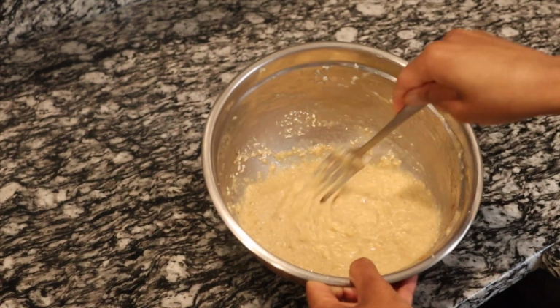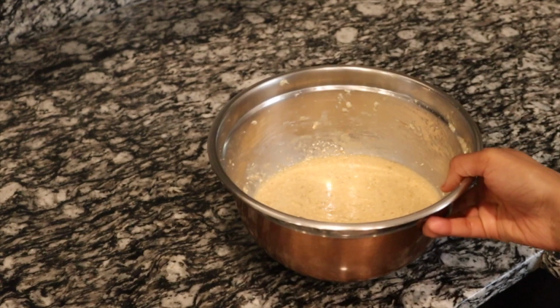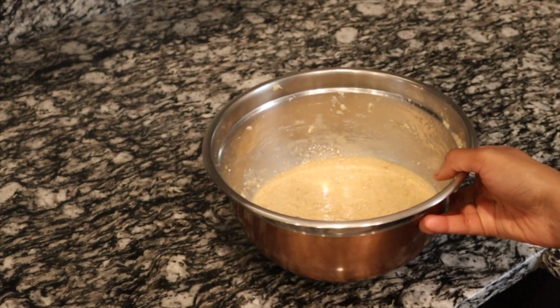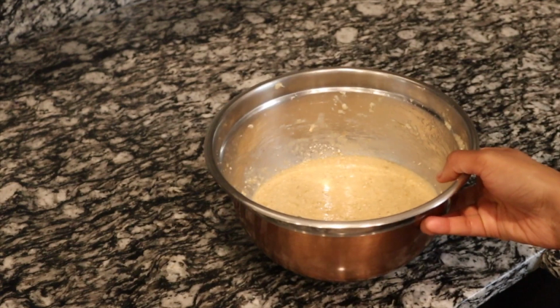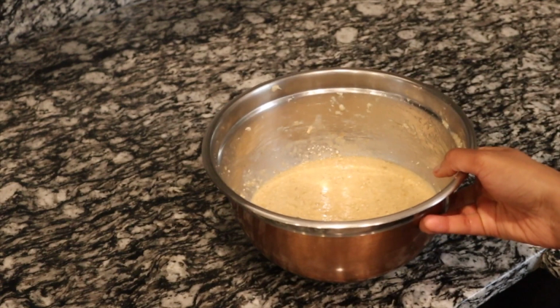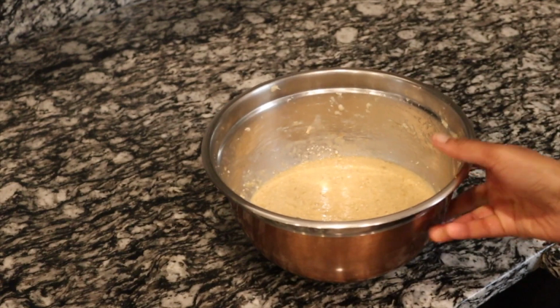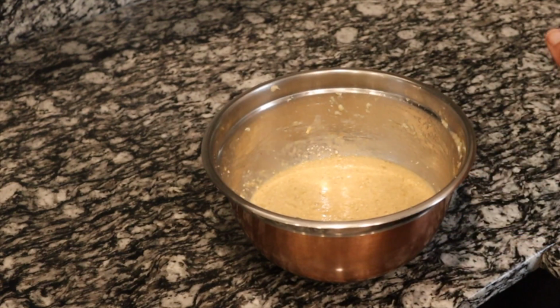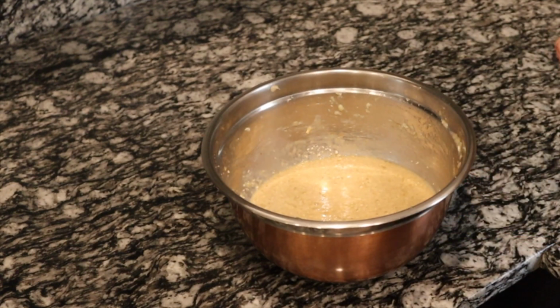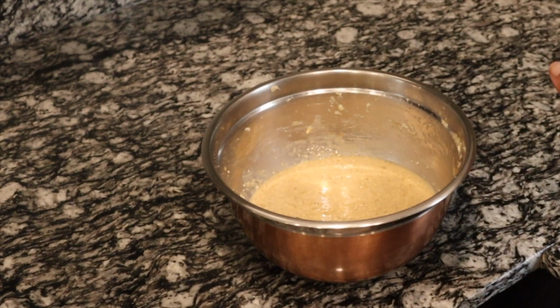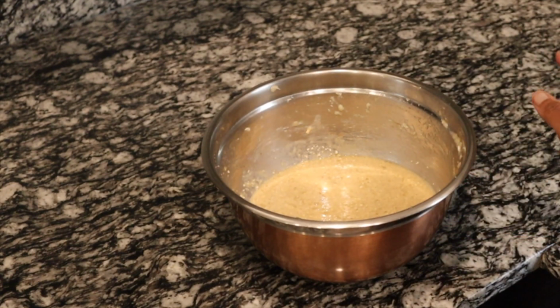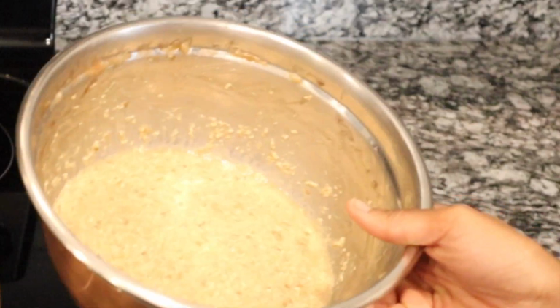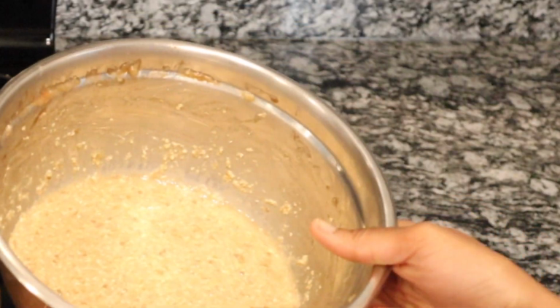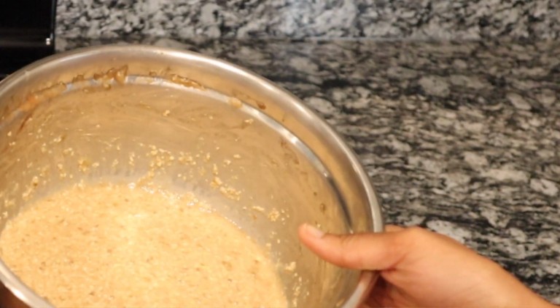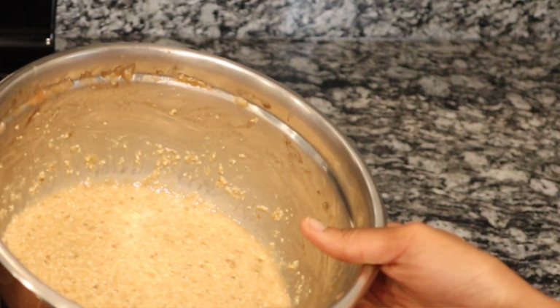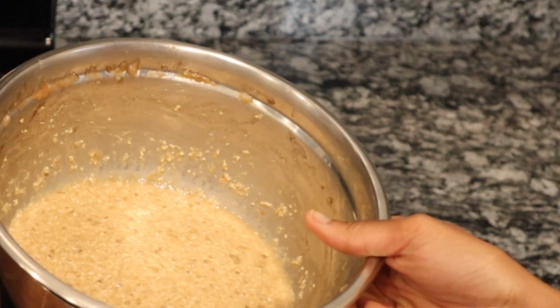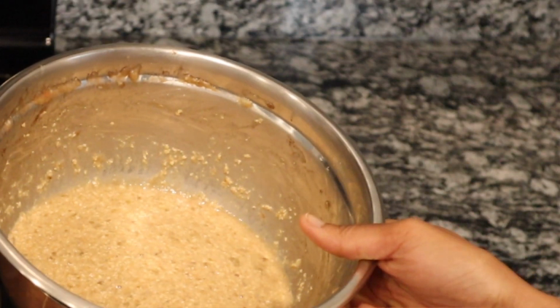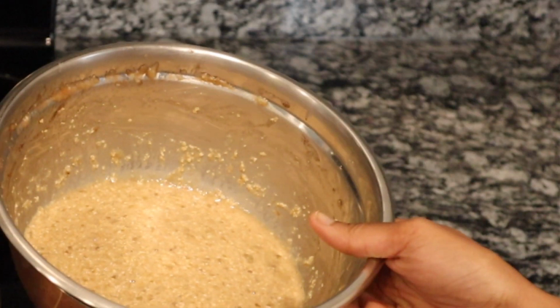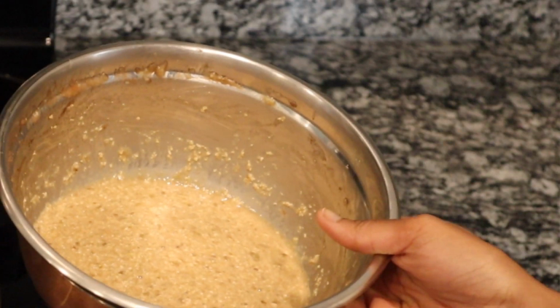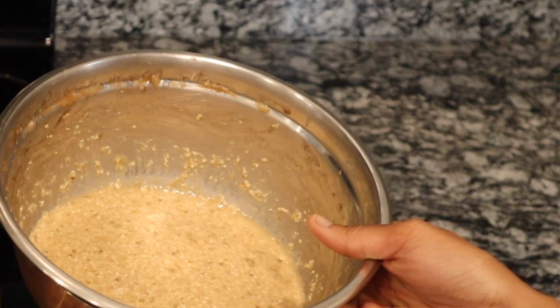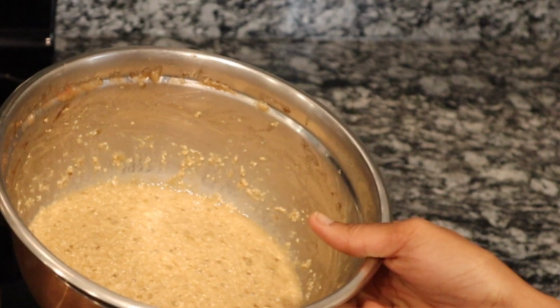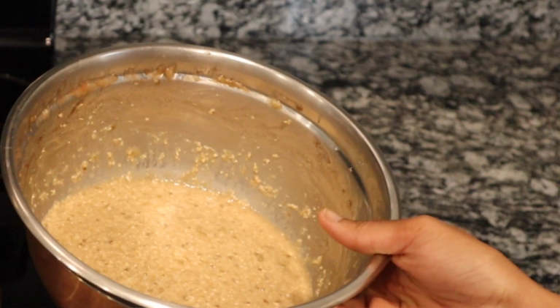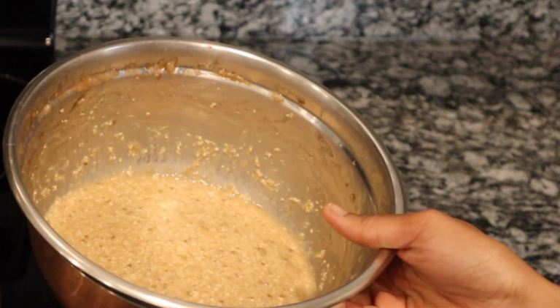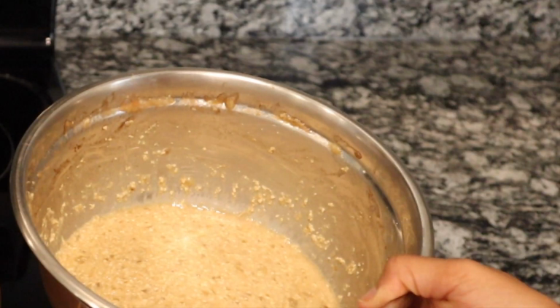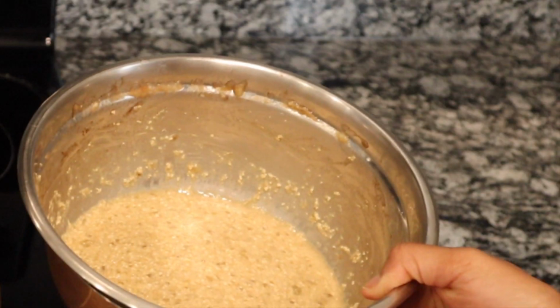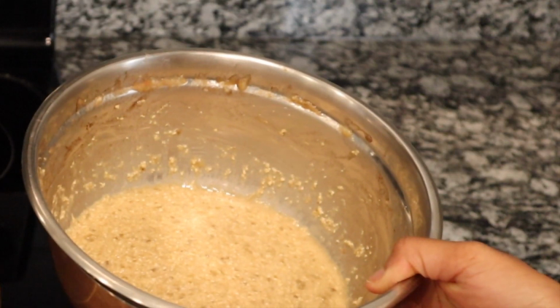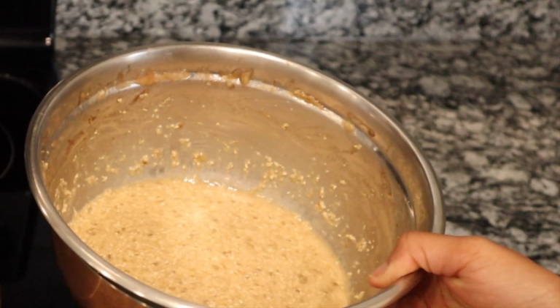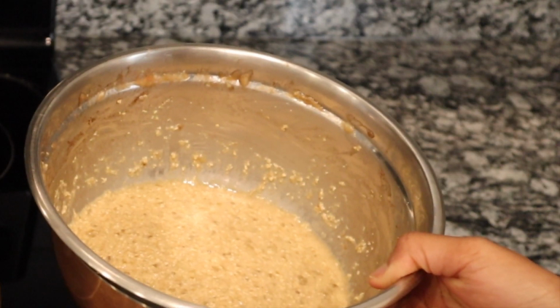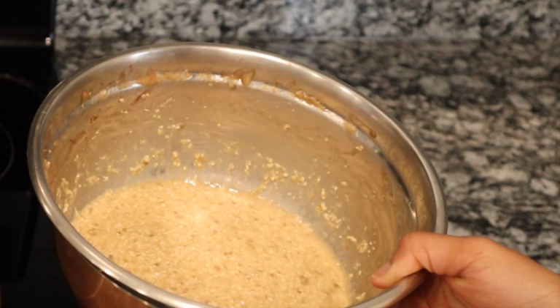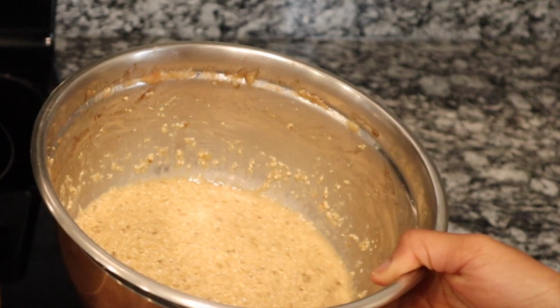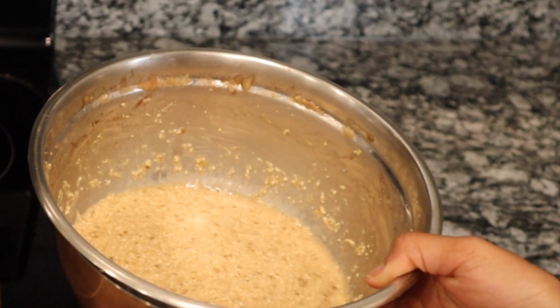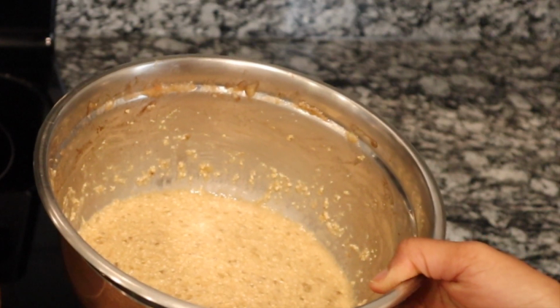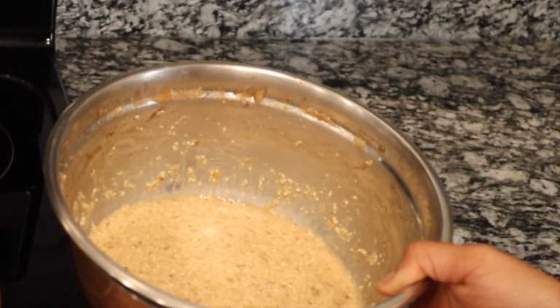Allow the batter to rest for at least 30 minutes. It's been over 30 minutes. Notice the batter has thickened. This will help the pancakes rise better and be more fluffy.